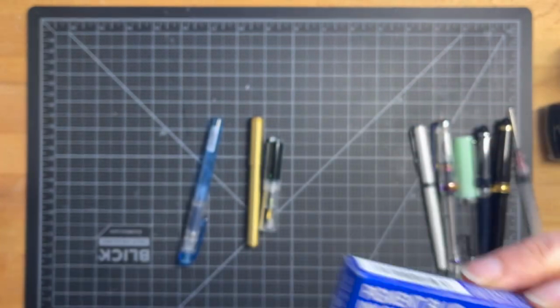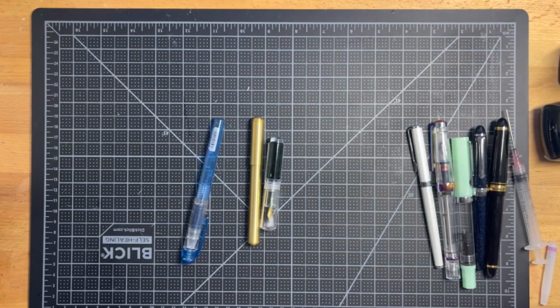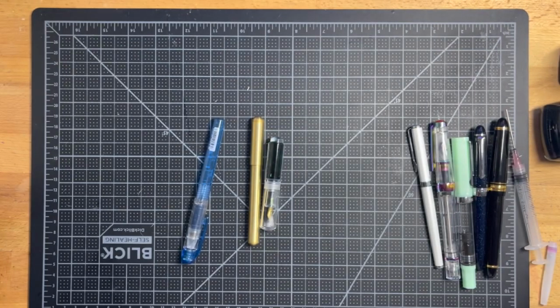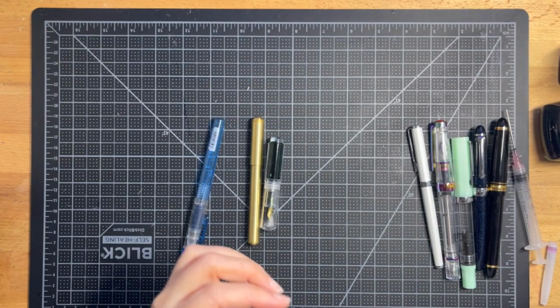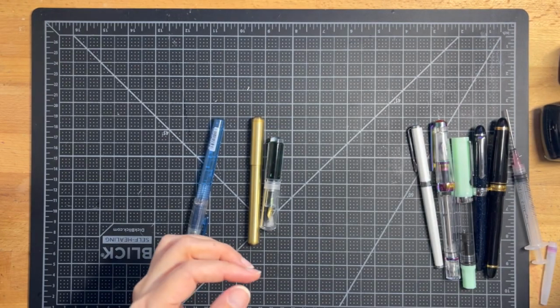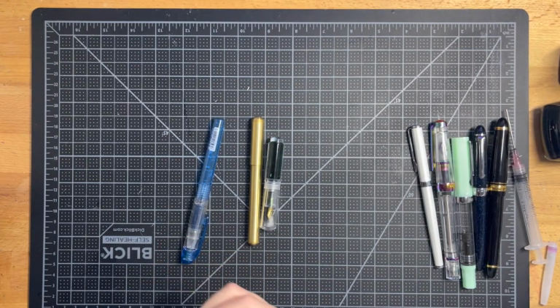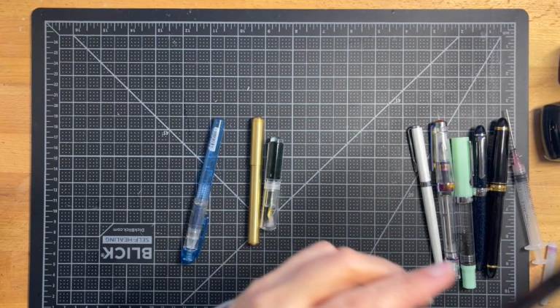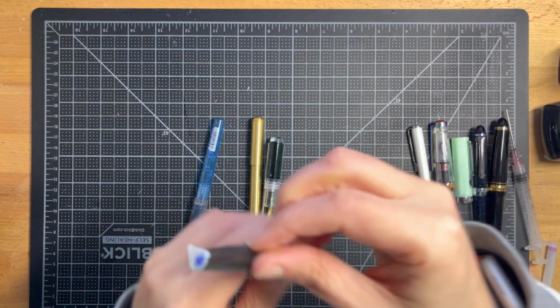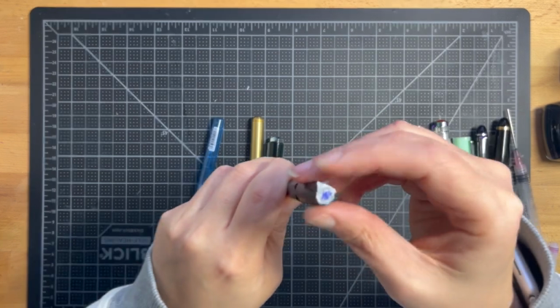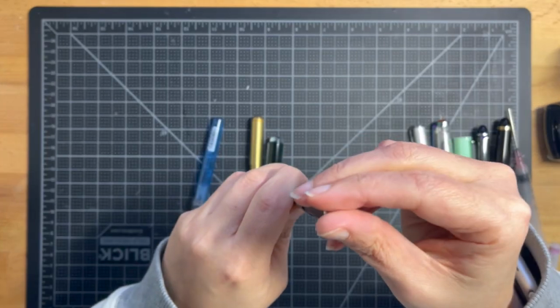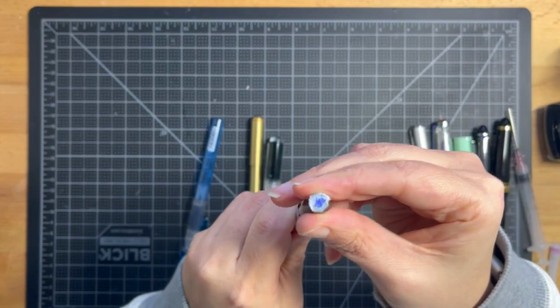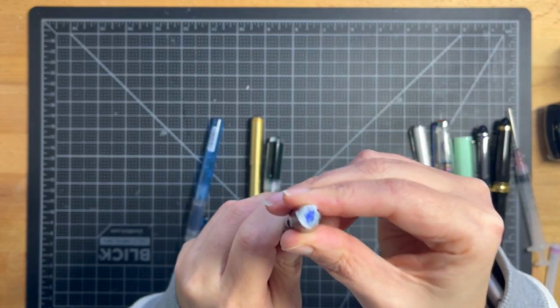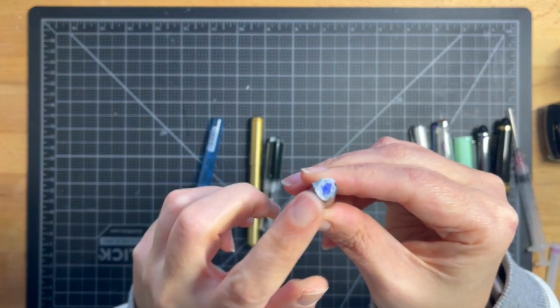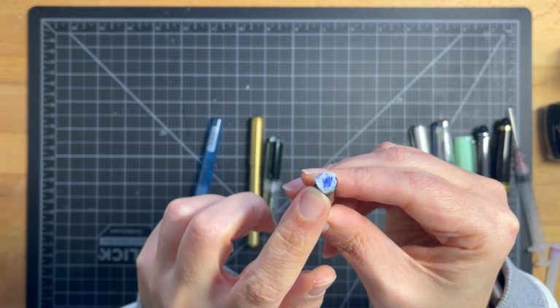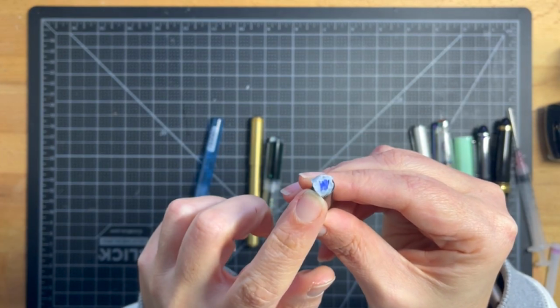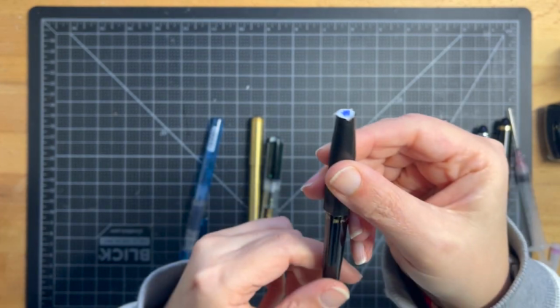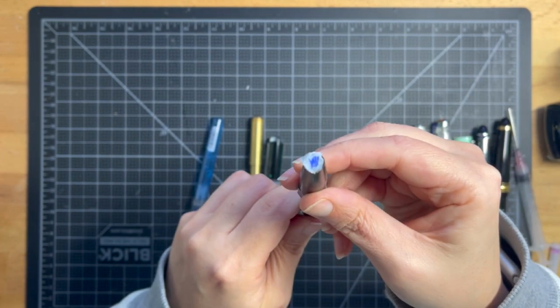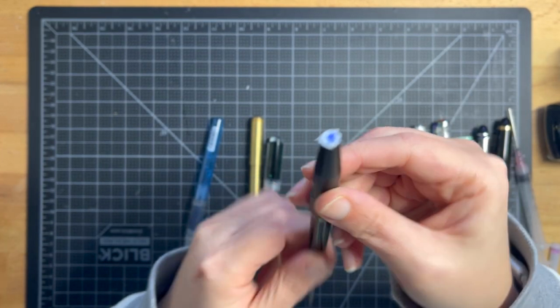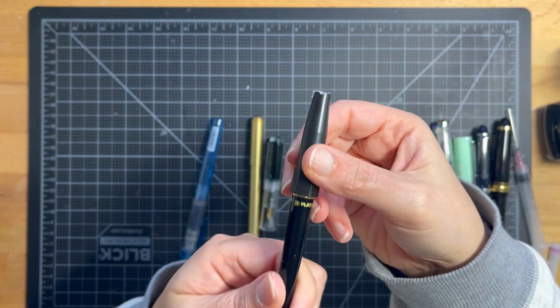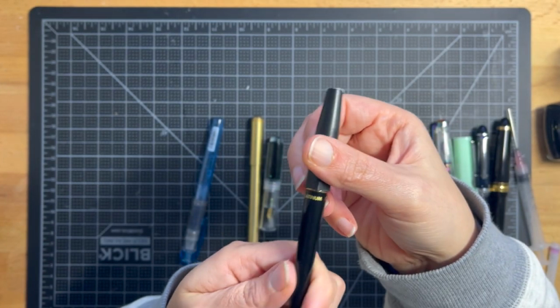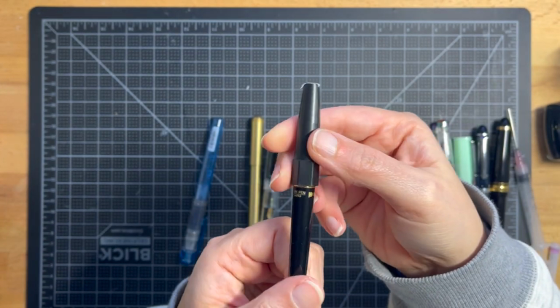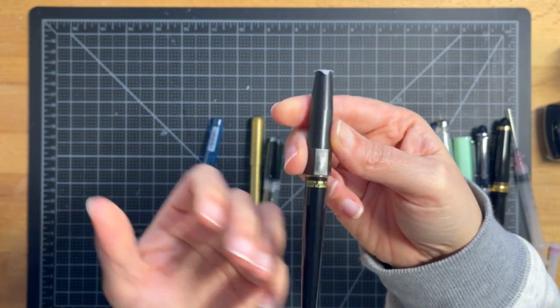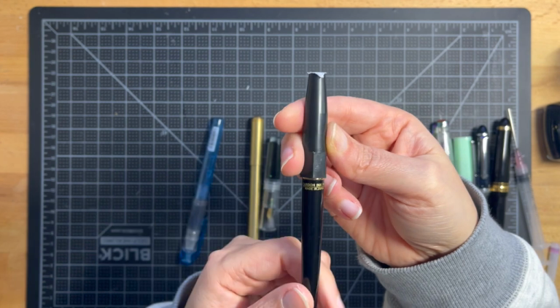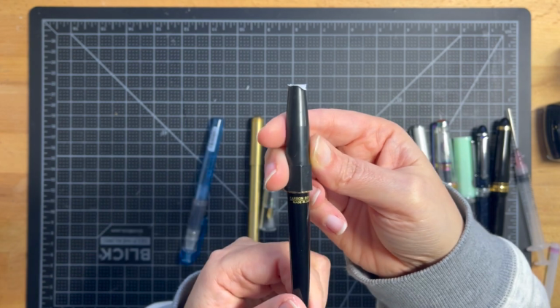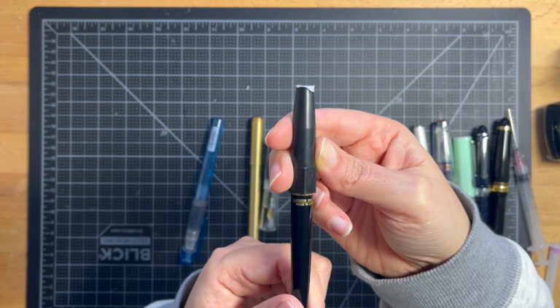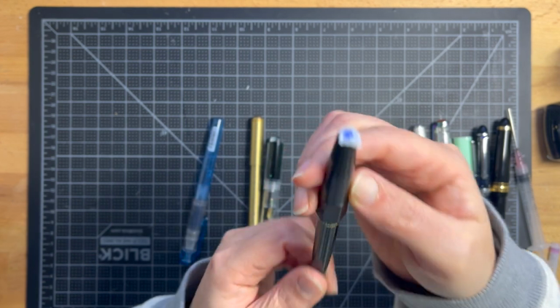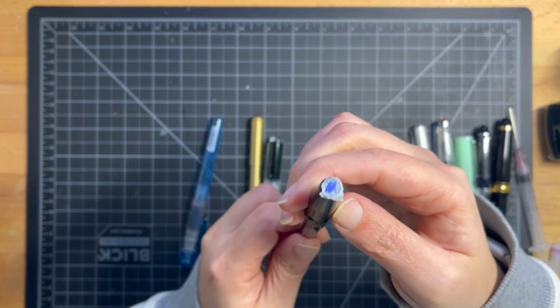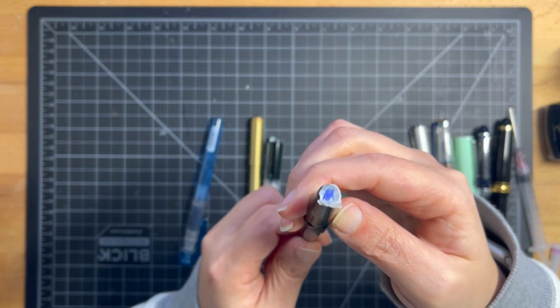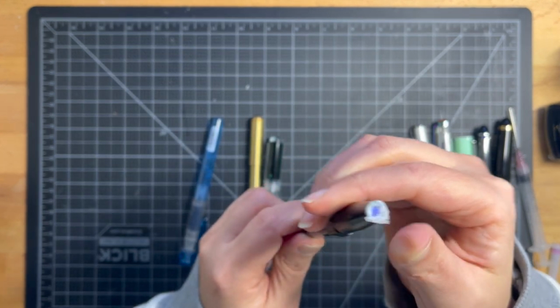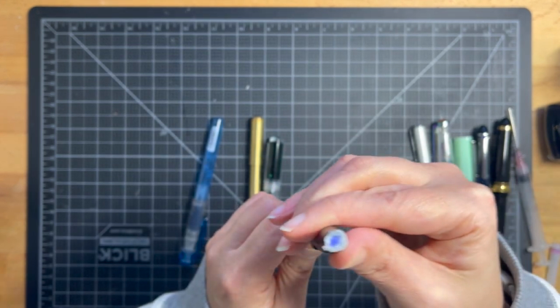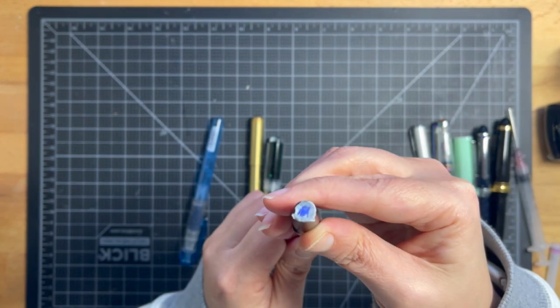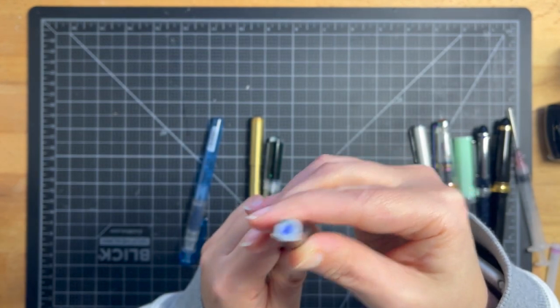I actually have this pen with the blue ink in it — that's the color. It's the same pen, just a Carbon Desk Pen with a blue ink cartridge in it.